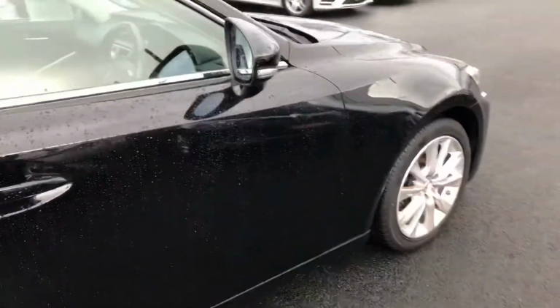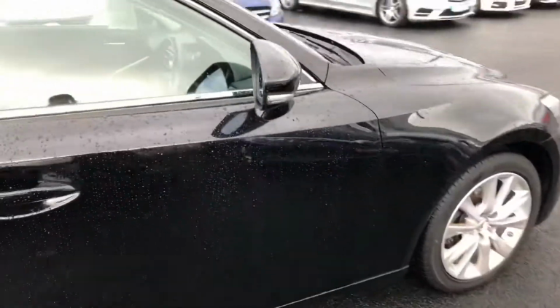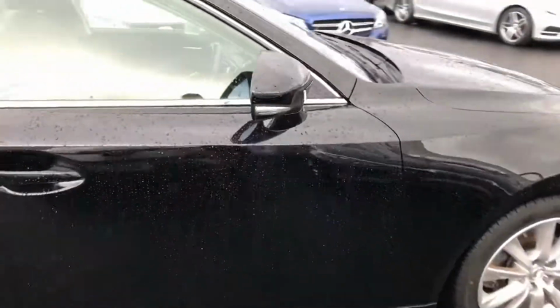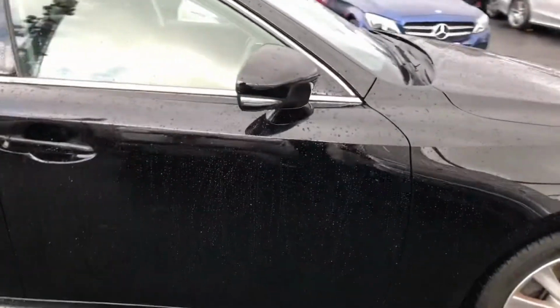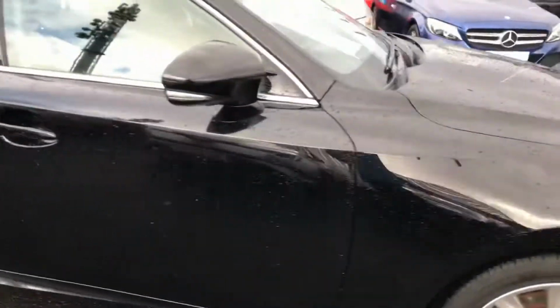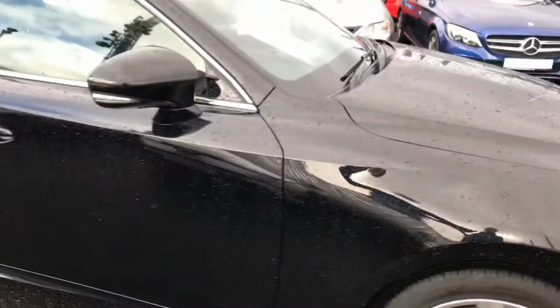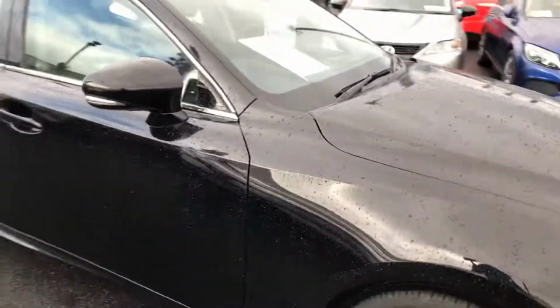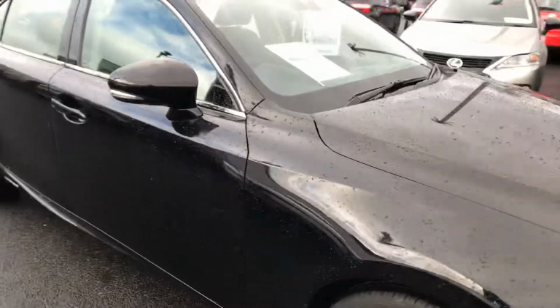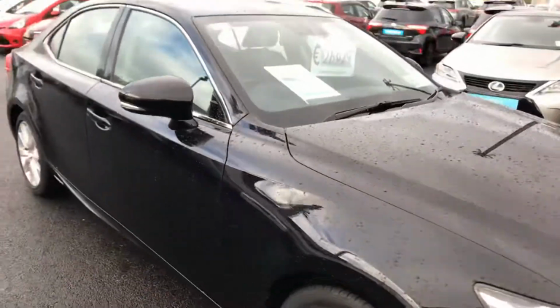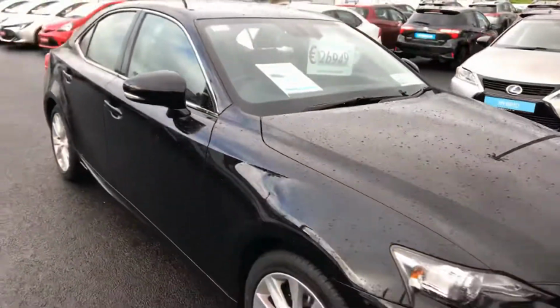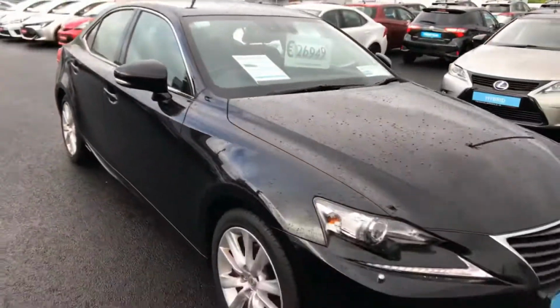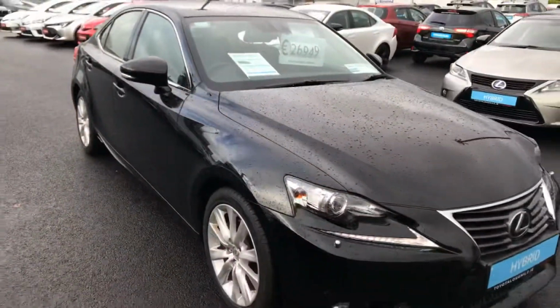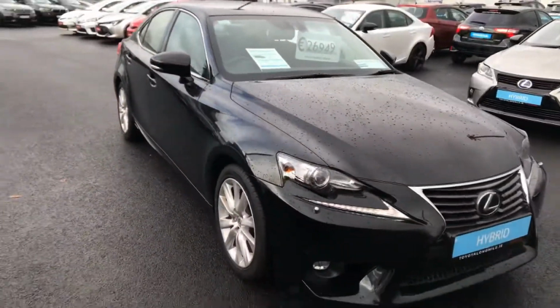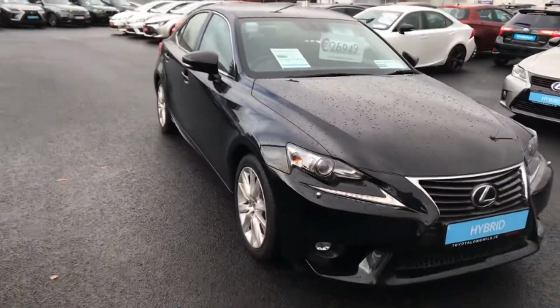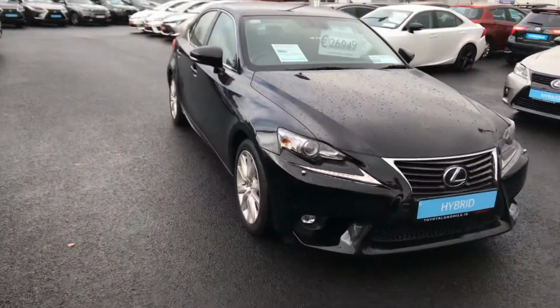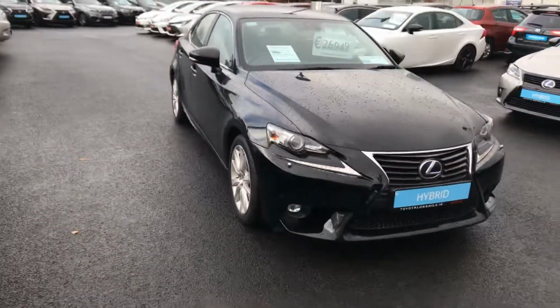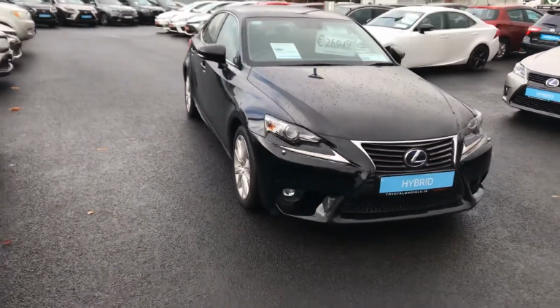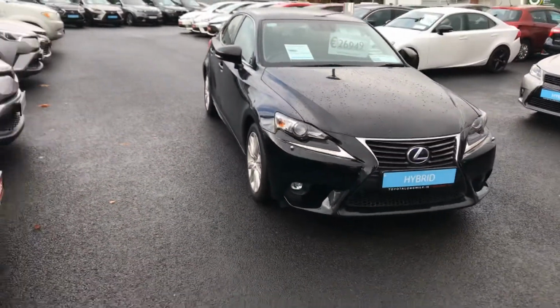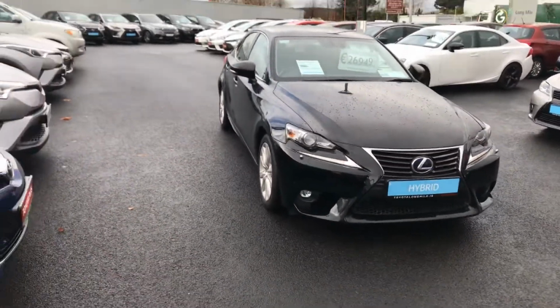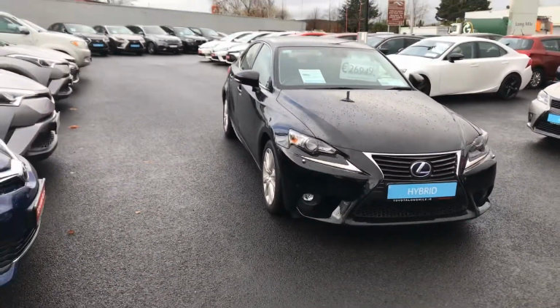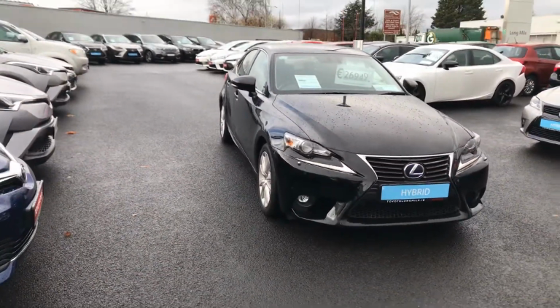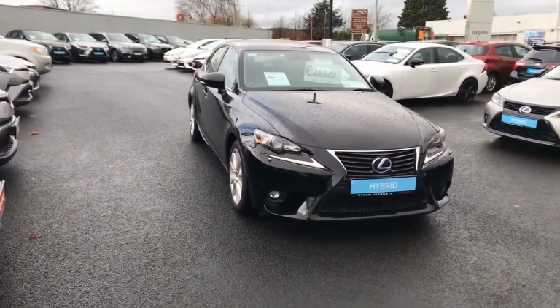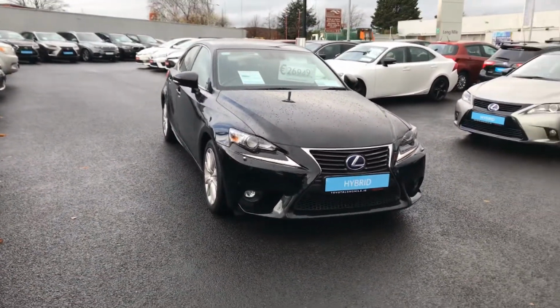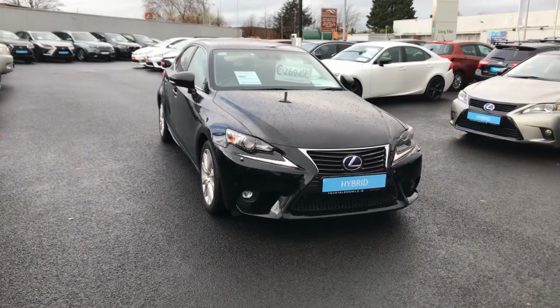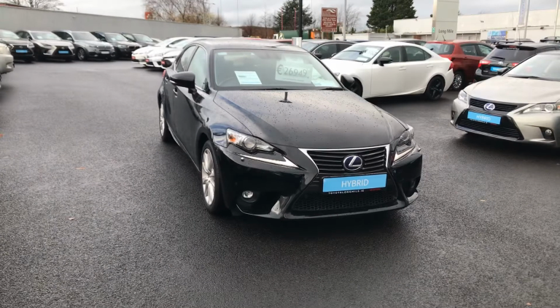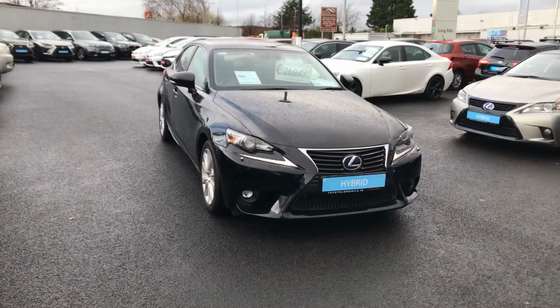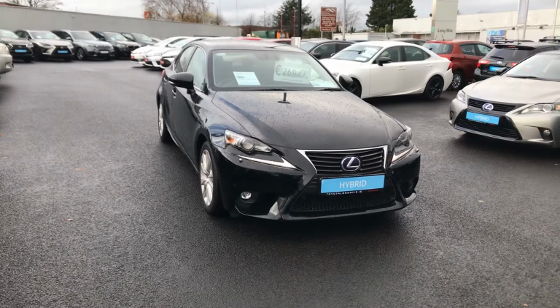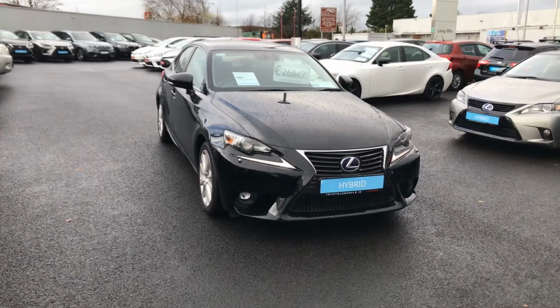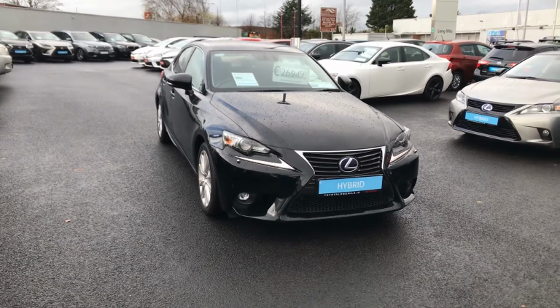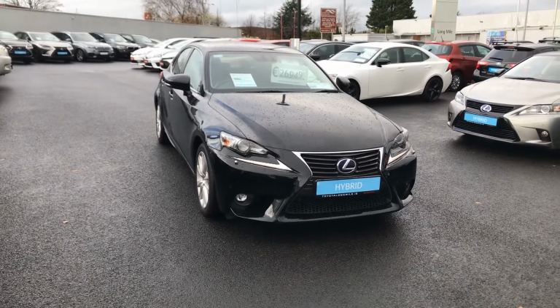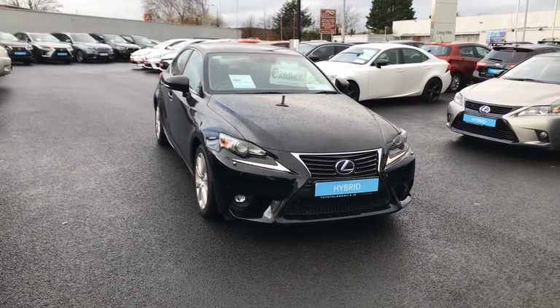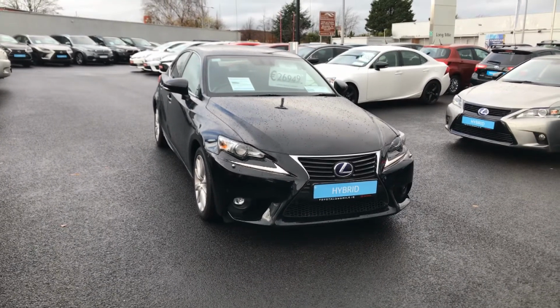This car will come with a minimum 12 months warranty, 12 months roadside assistance and the balance of its hybrid guarantee. If you have any questions or queries, please do not hesitate to contact a member of the sales team.